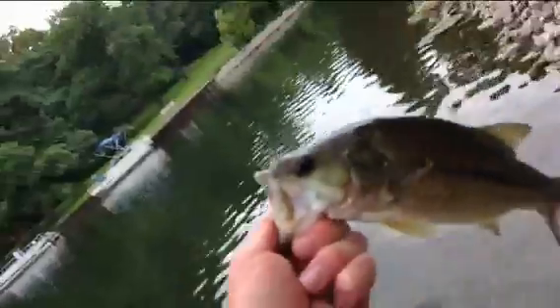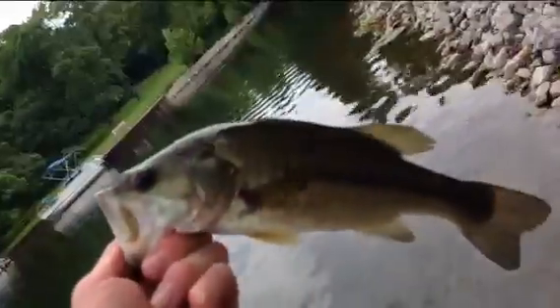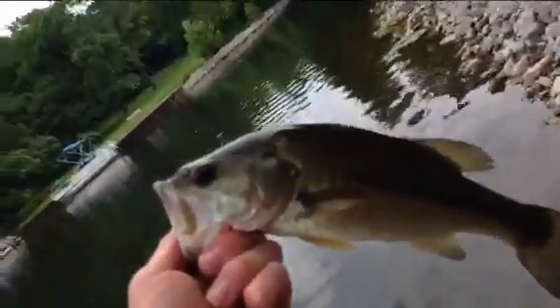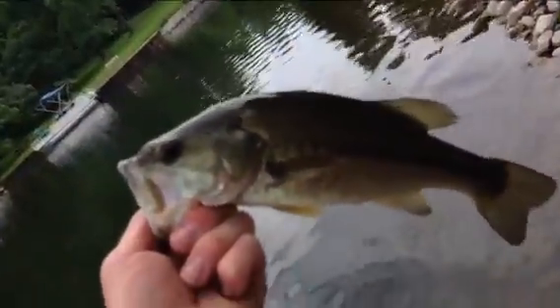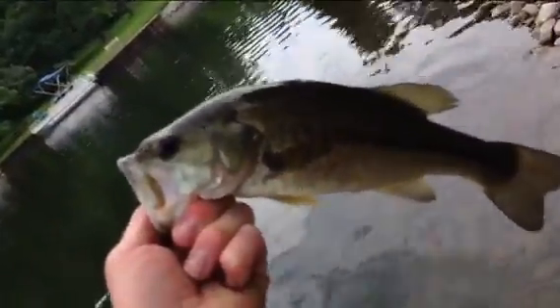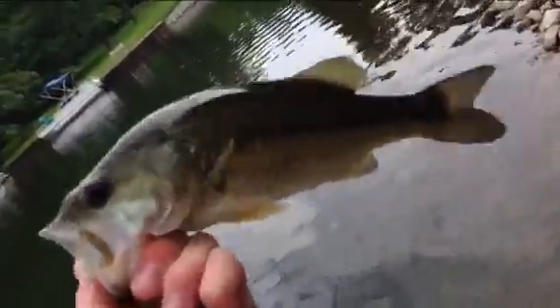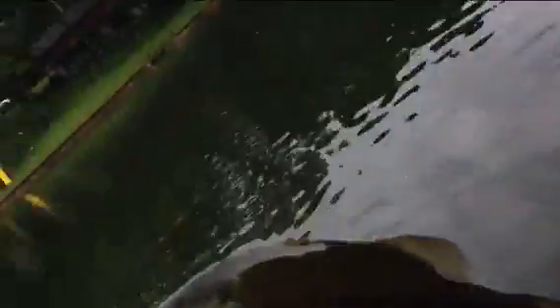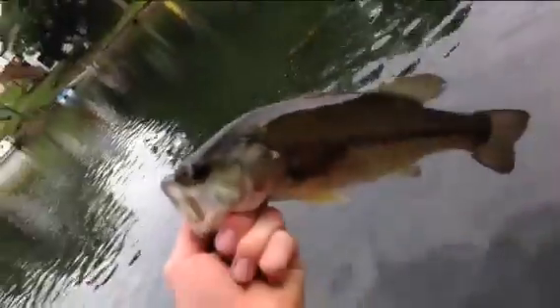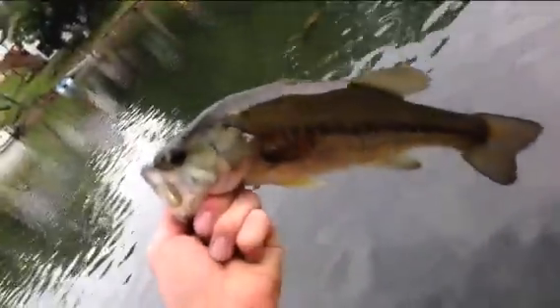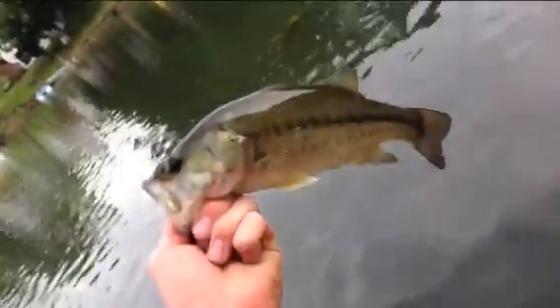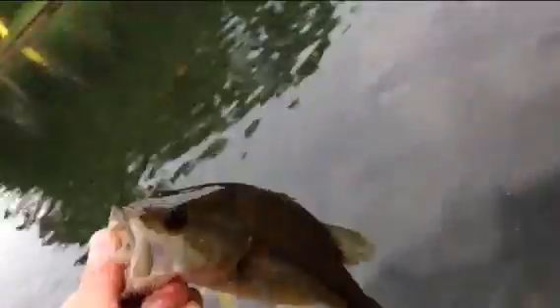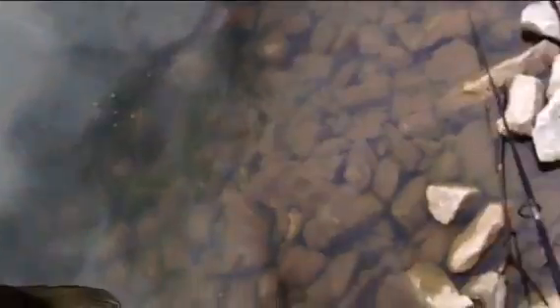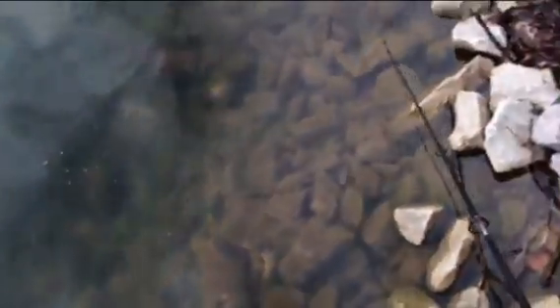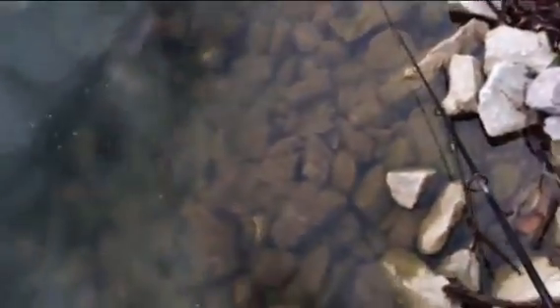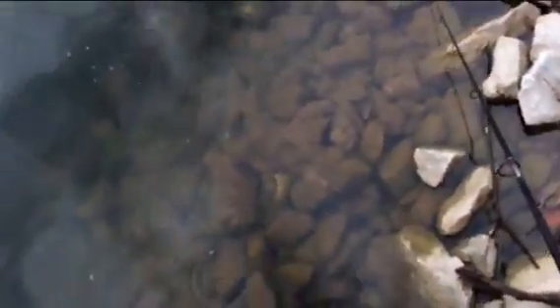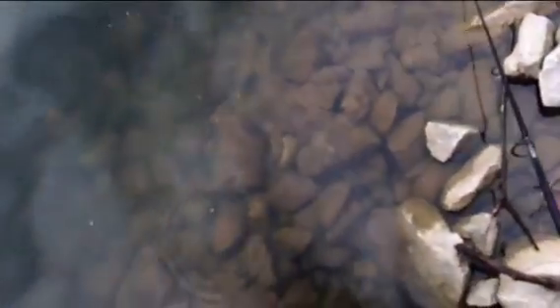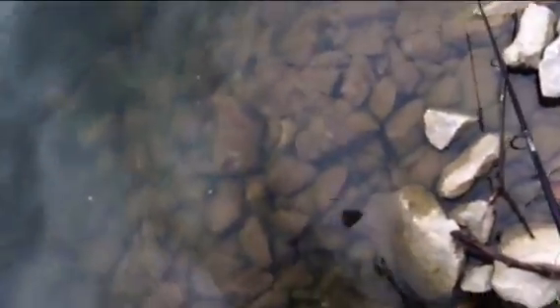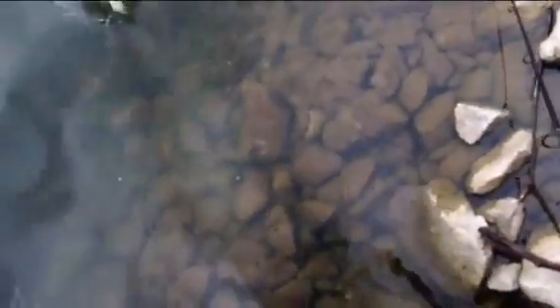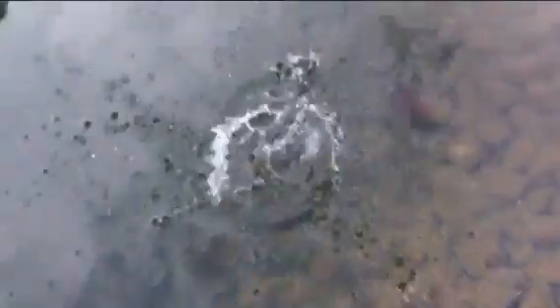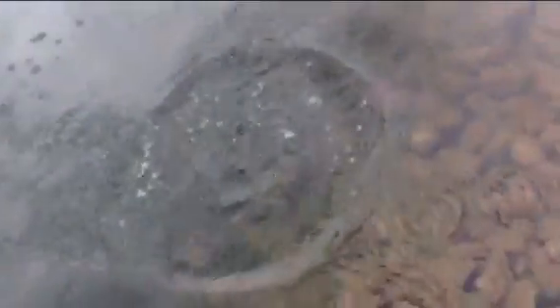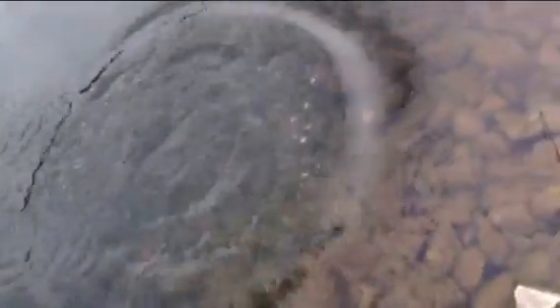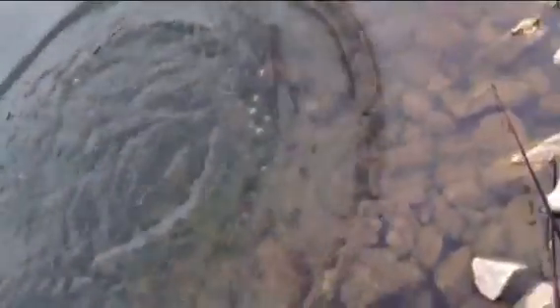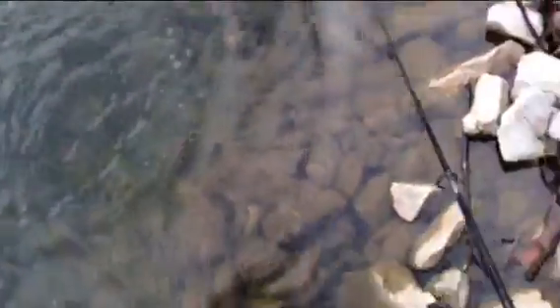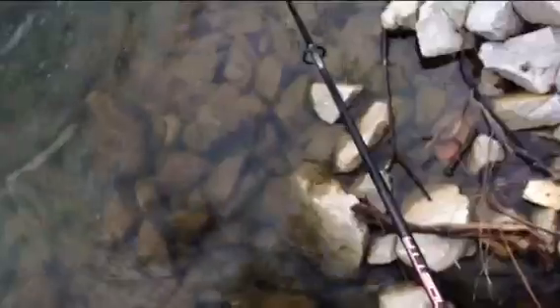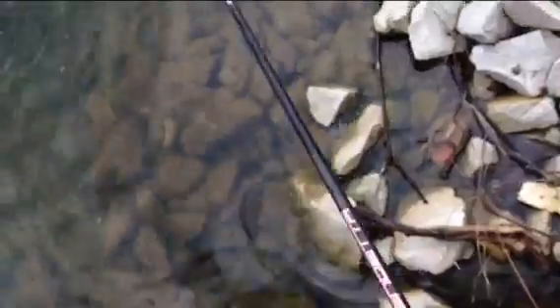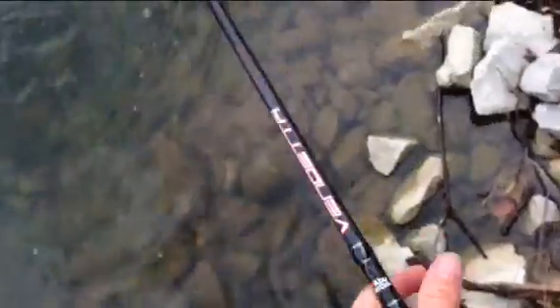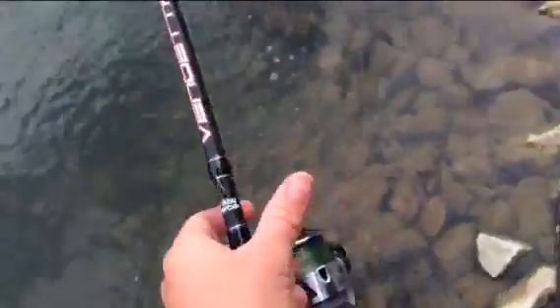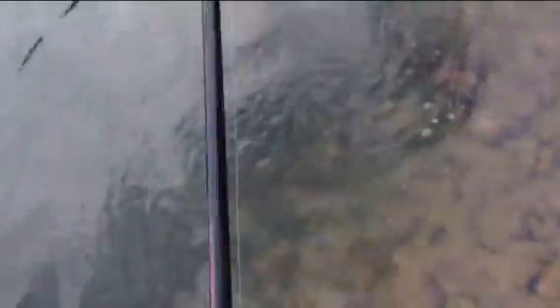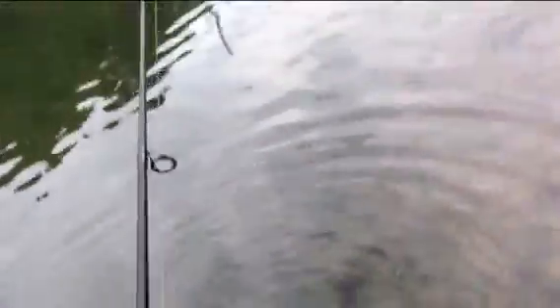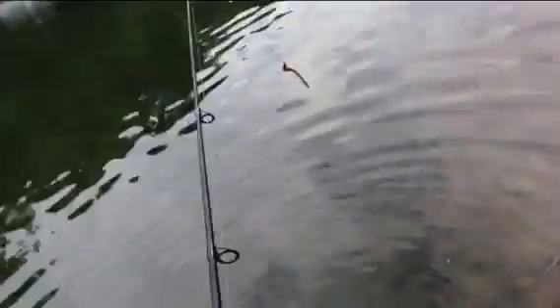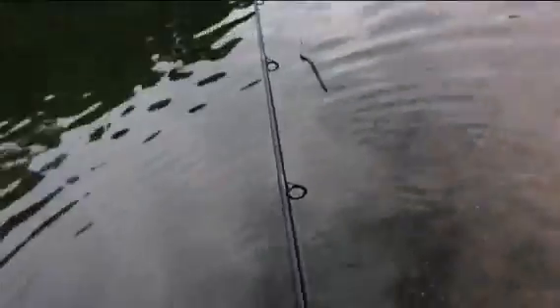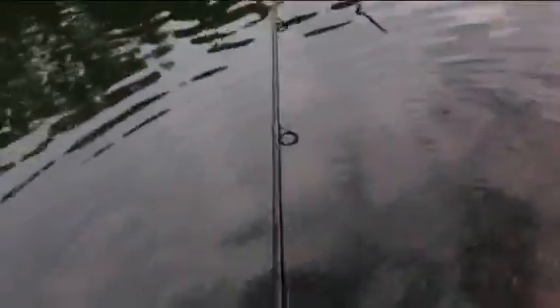Another little half-pounder maybe. That last bass and this bass were caught on the Zoom finesse worm in watermelon candy.